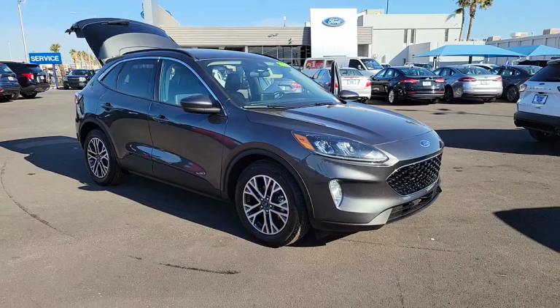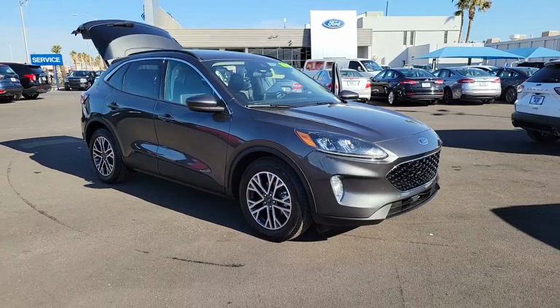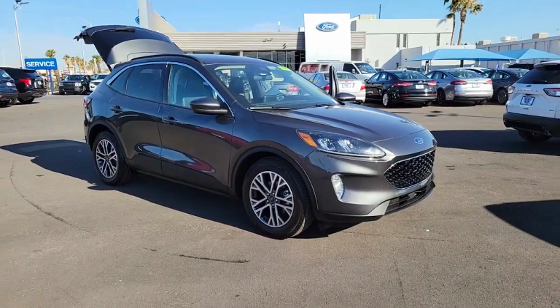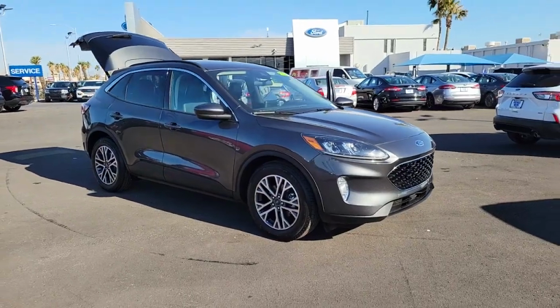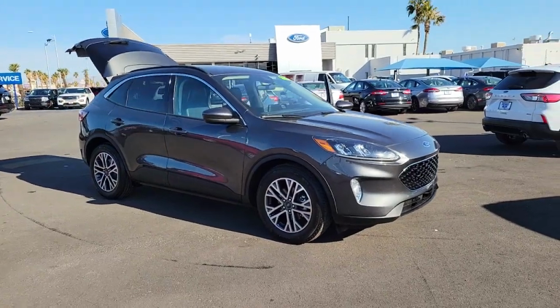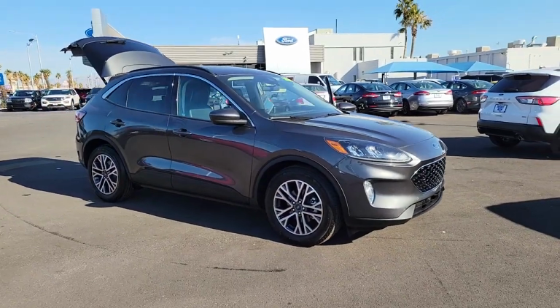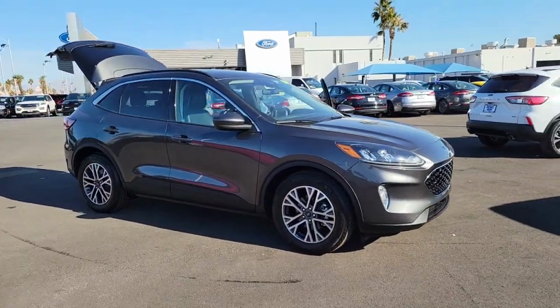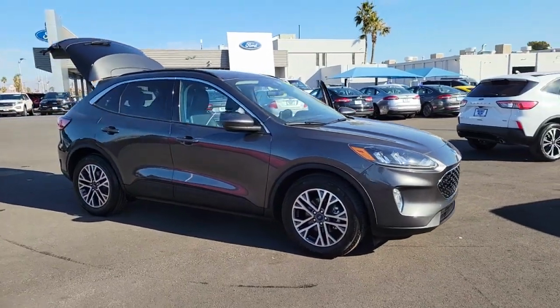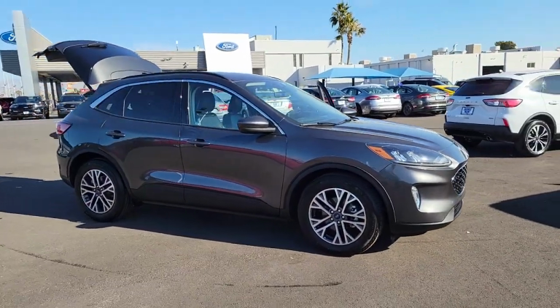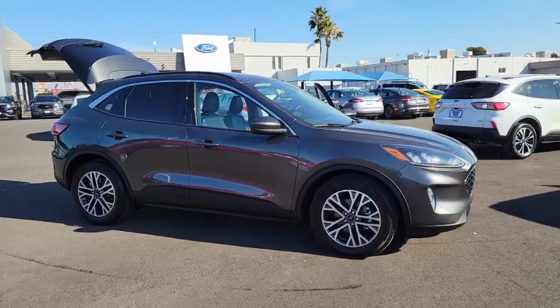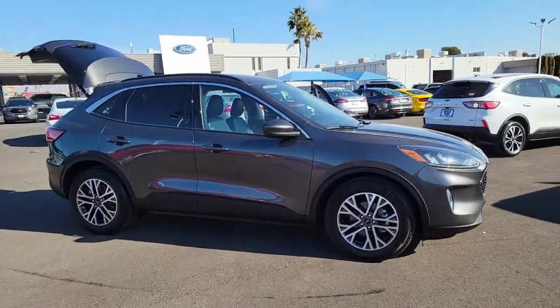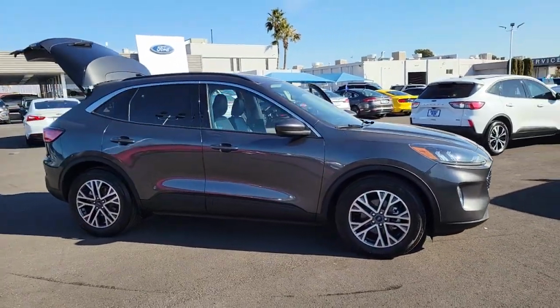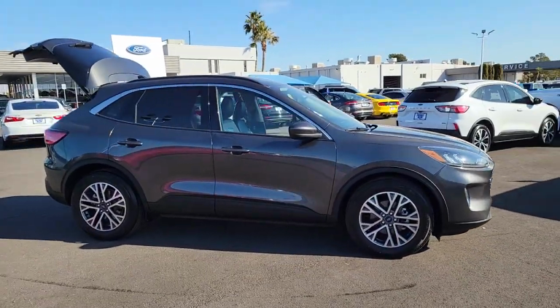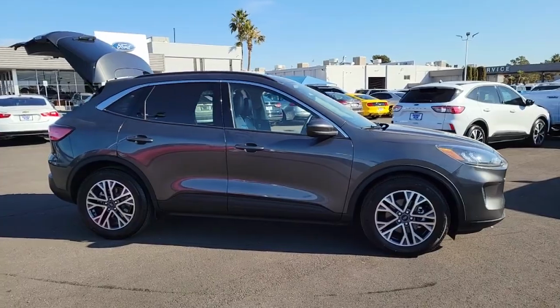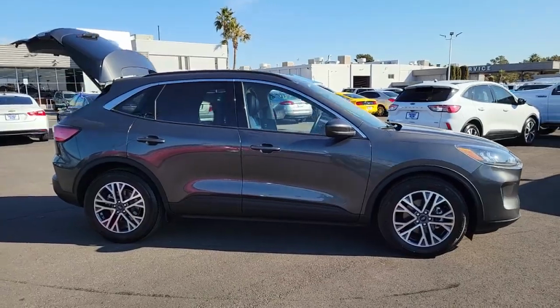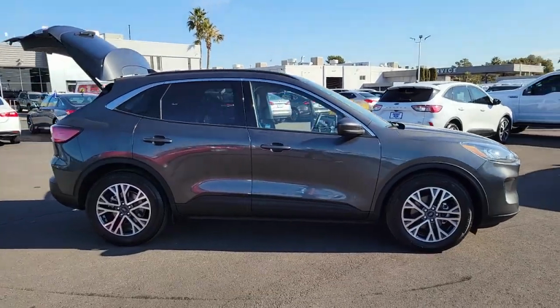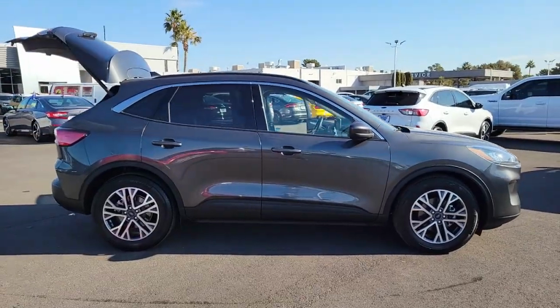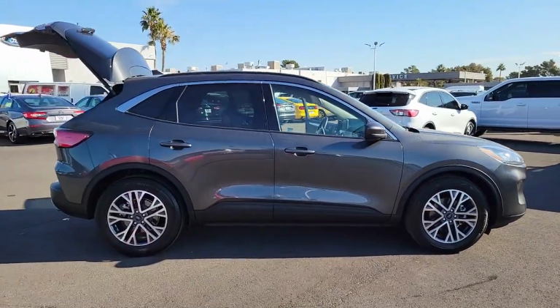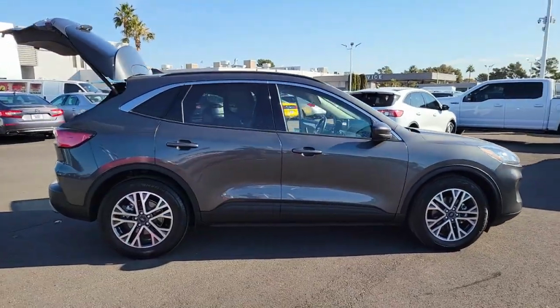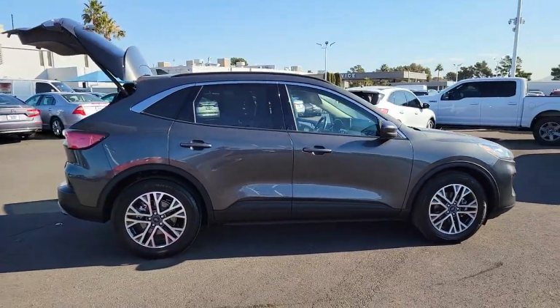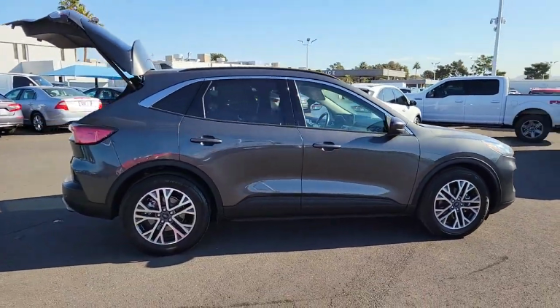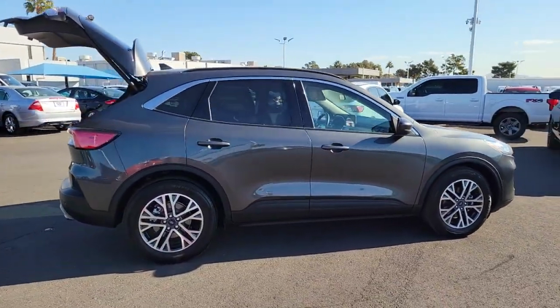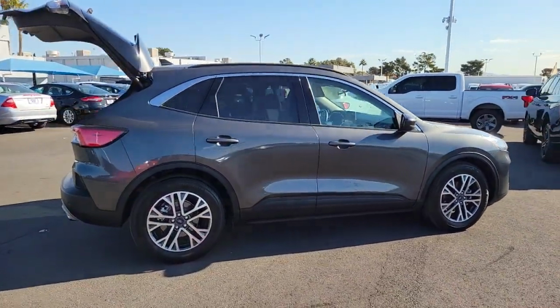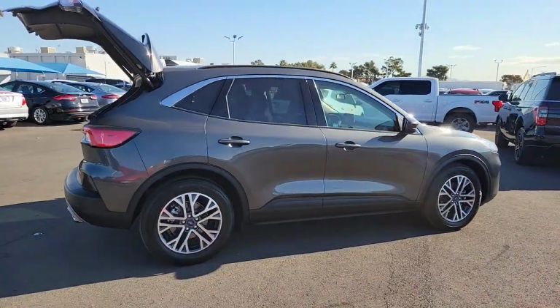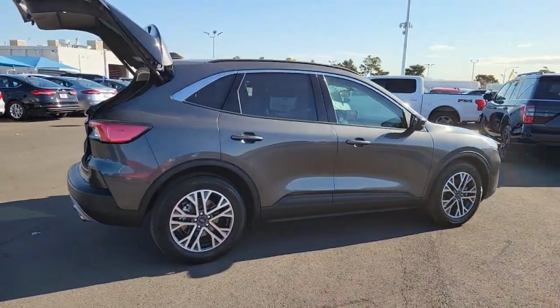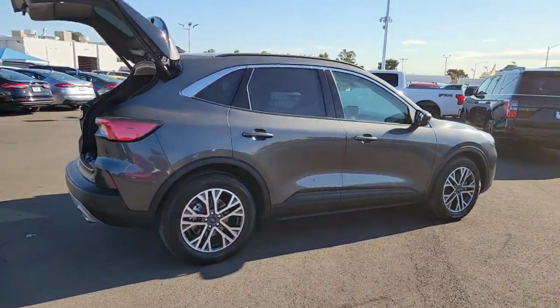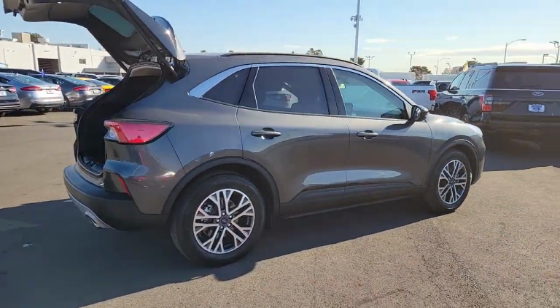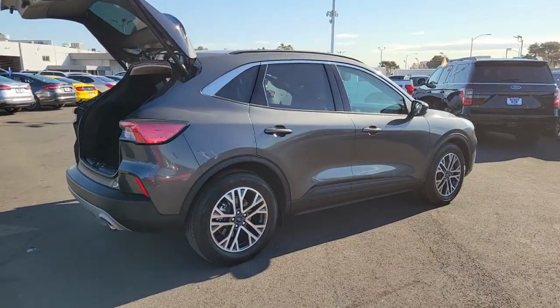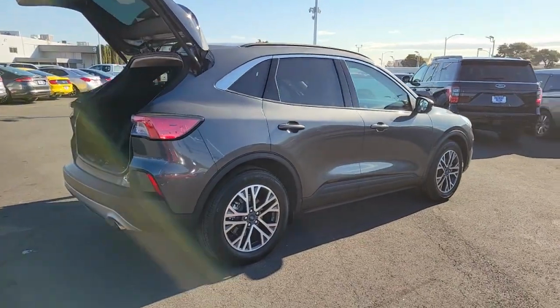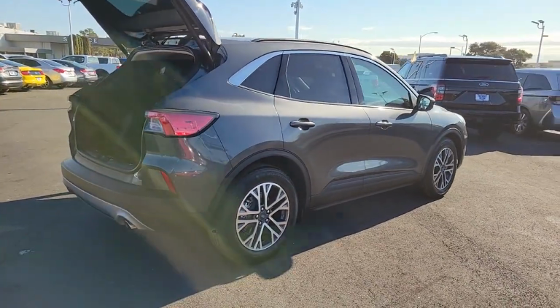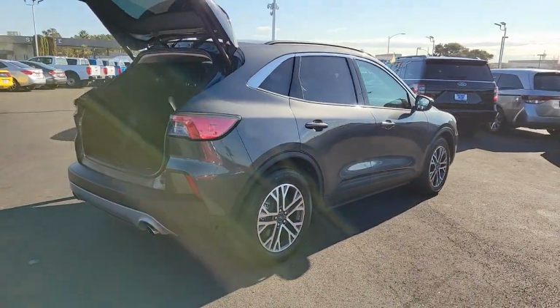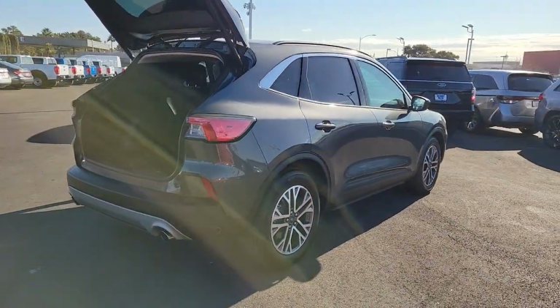You just found the 2020 Ford Escape. This vehicle is an outstanding buy with fewer than 30,000 miles on the odometer. De-stress and decompress in this sleek and sporty Escape.